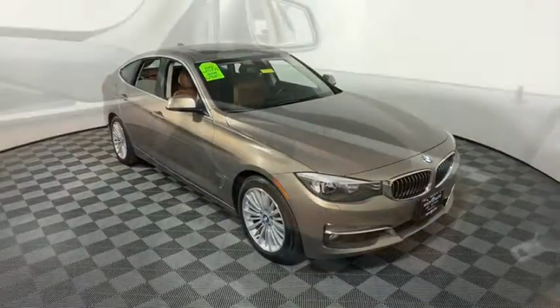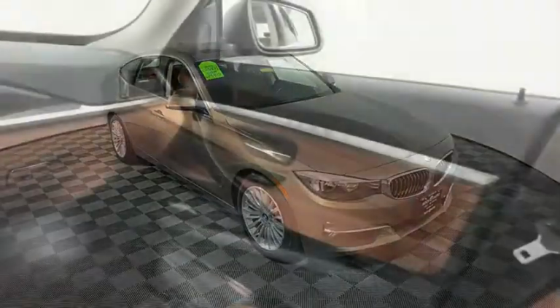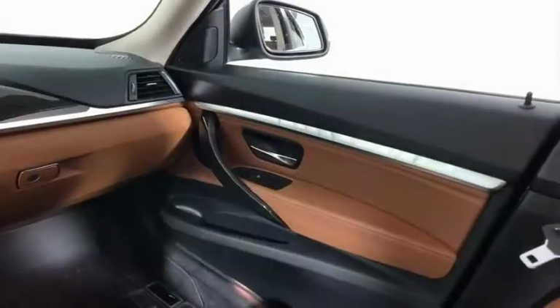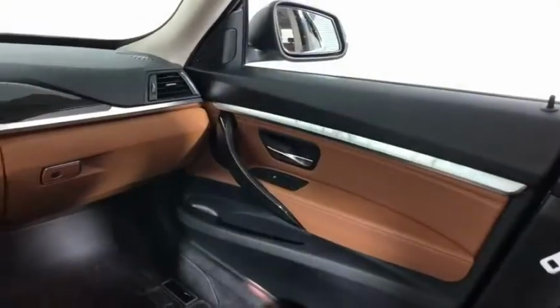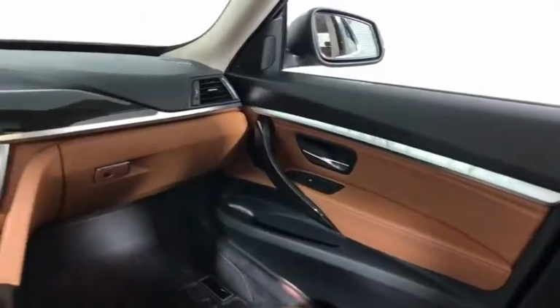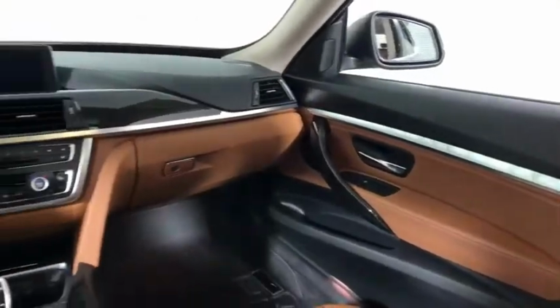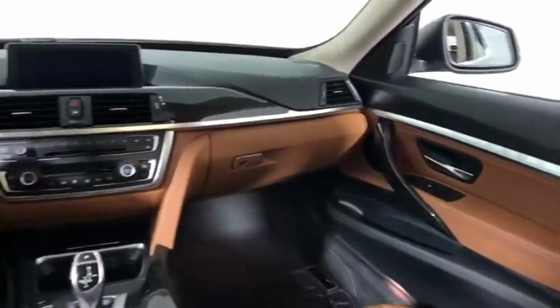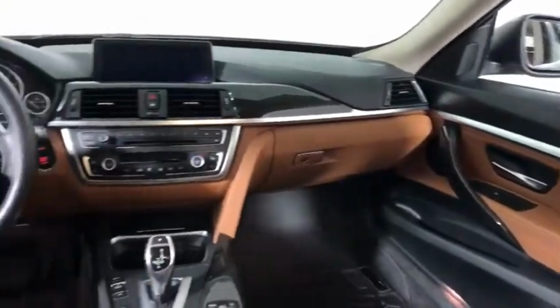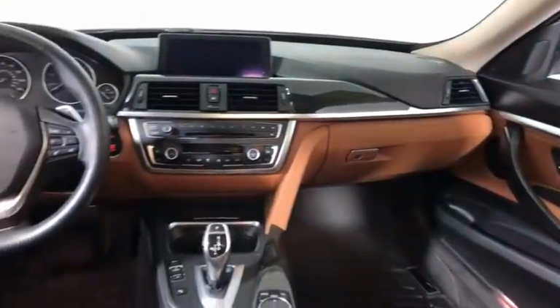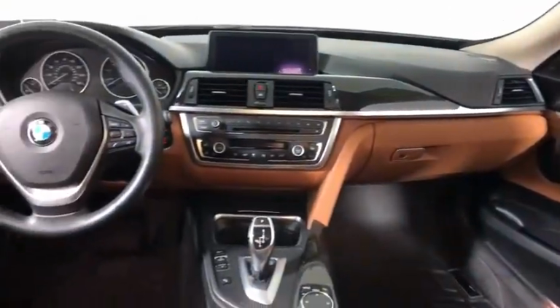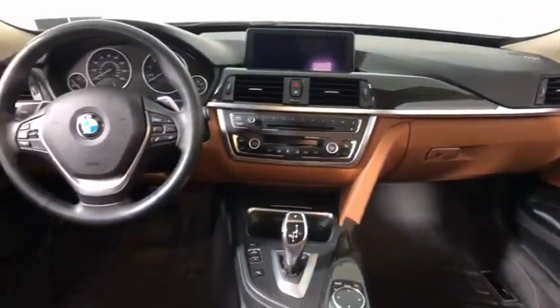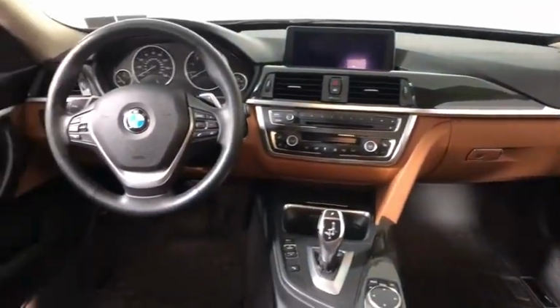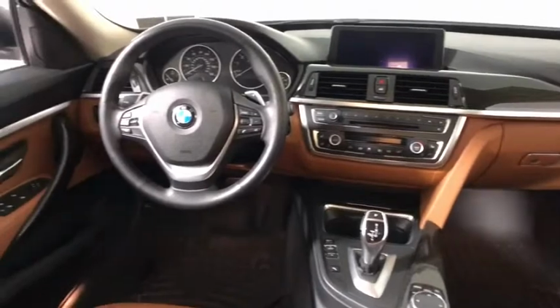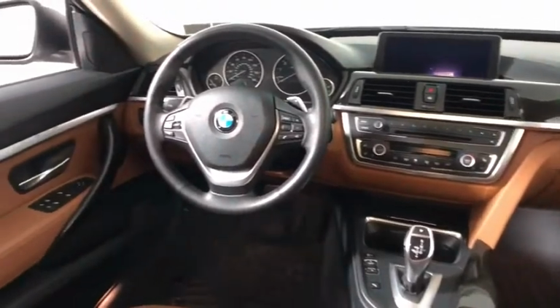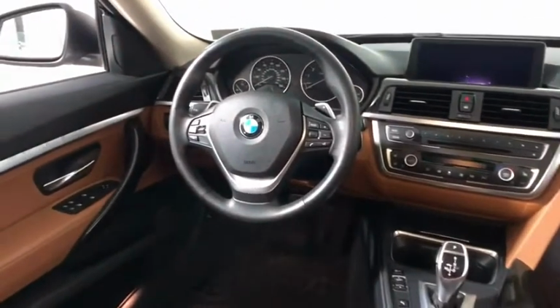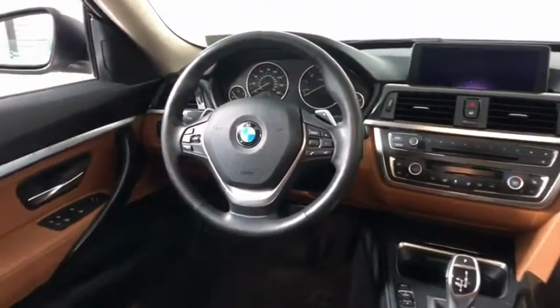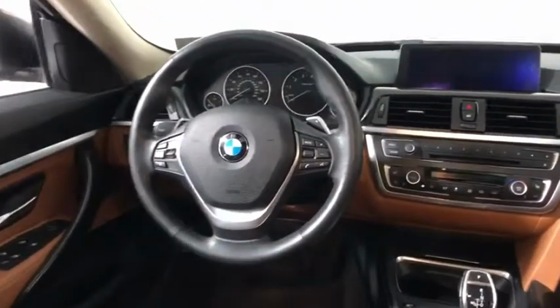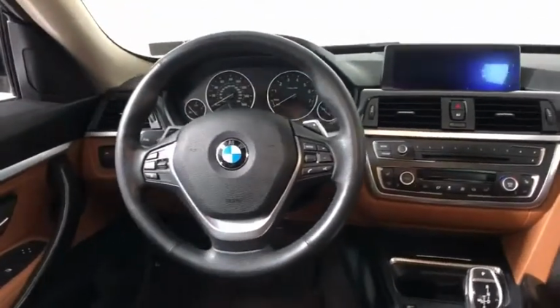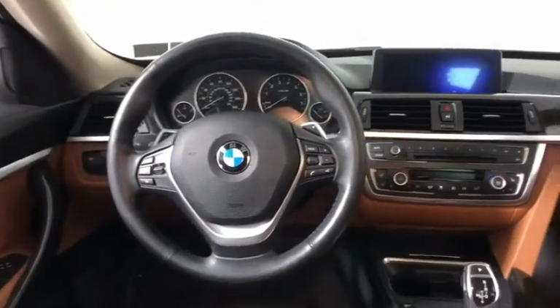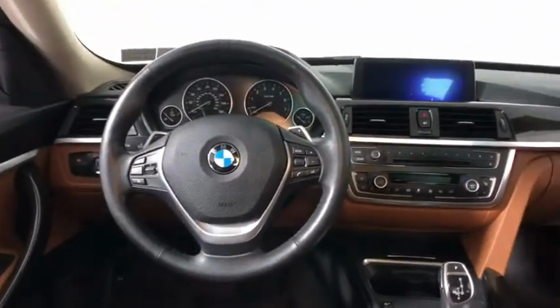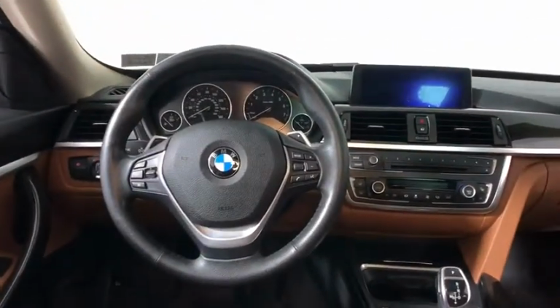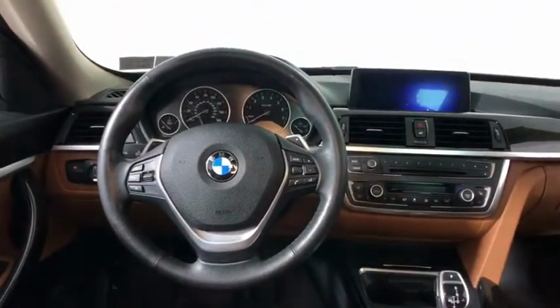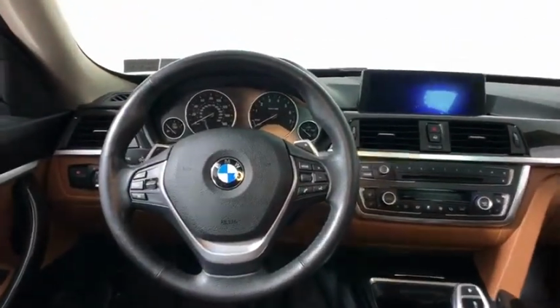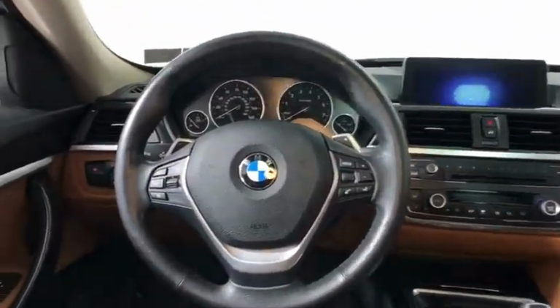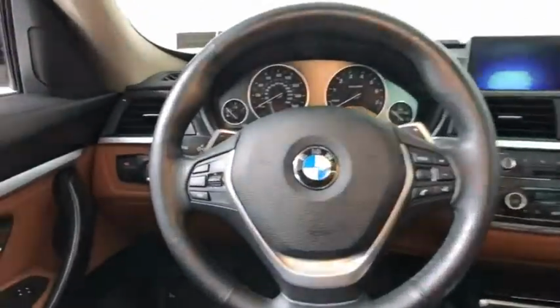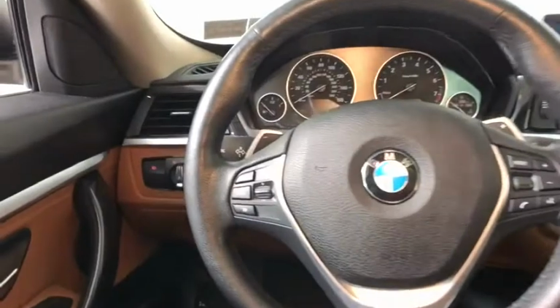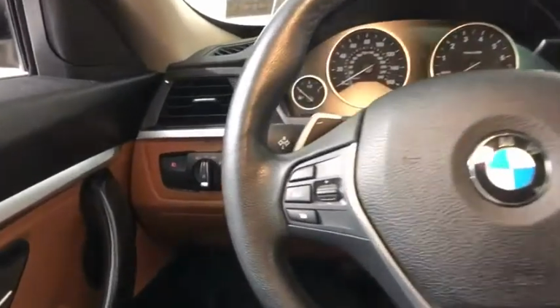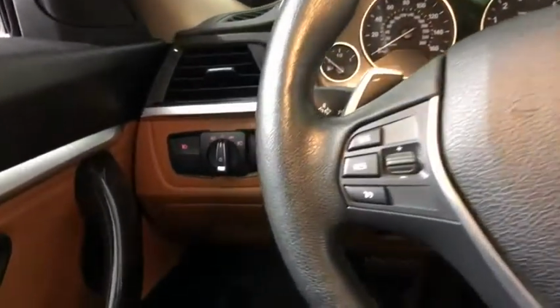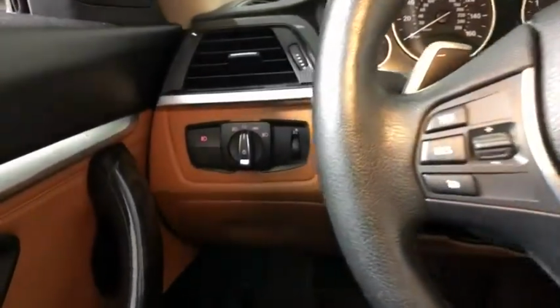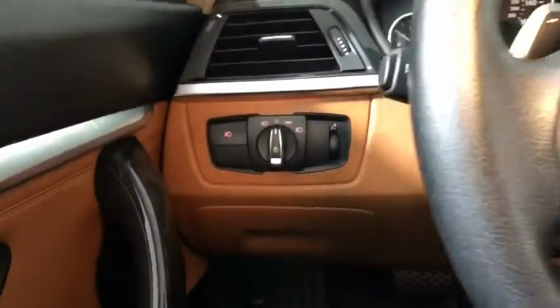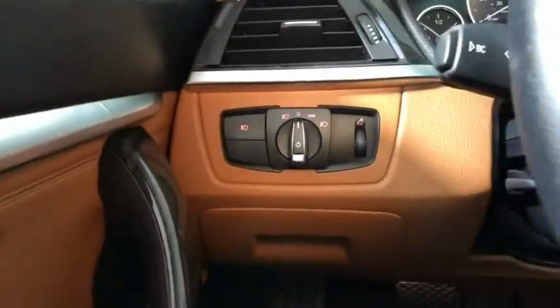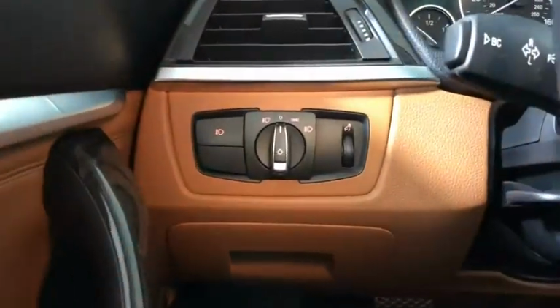Here are some of this vehicle's great options: heated seats, power passenger seats, traction control, backup camera, leather-wrapped steering wheel, dual airbags, power steering, alloy wheels, four-wheel disc brakes.